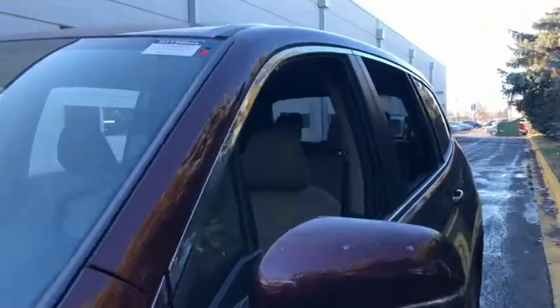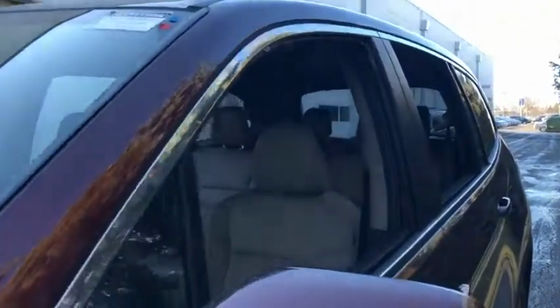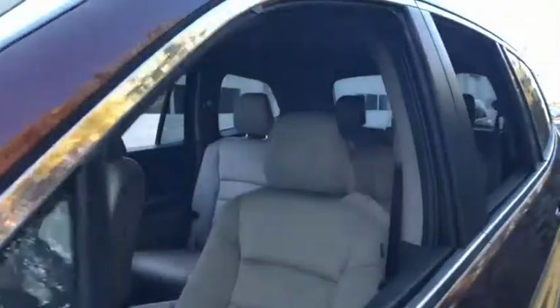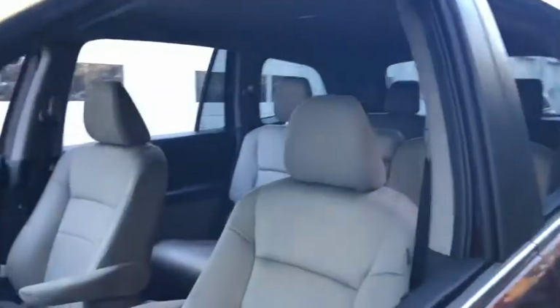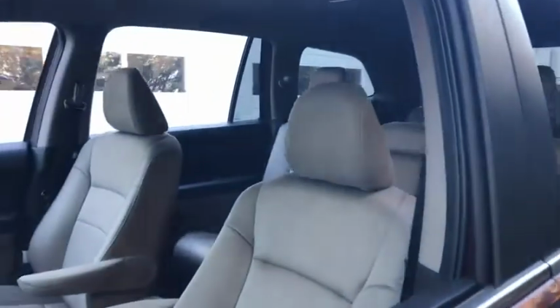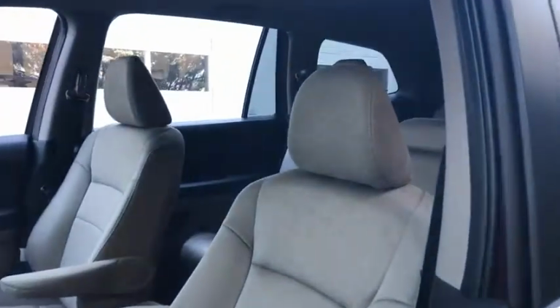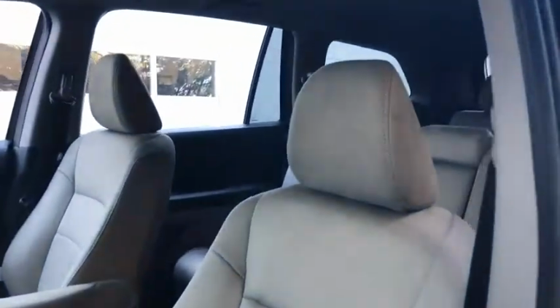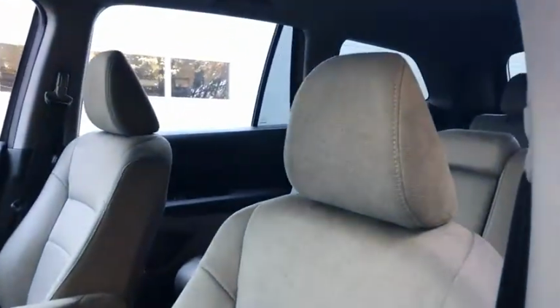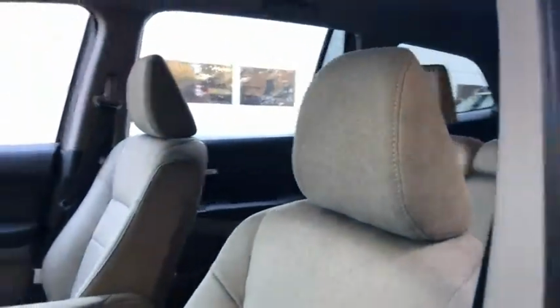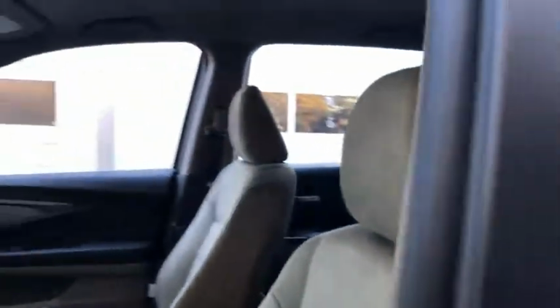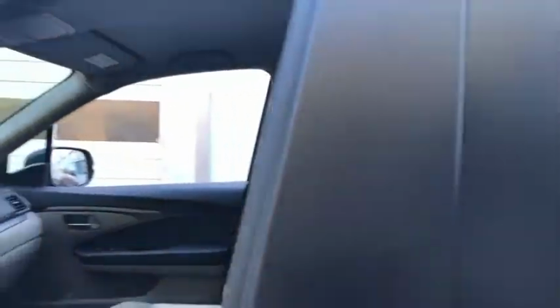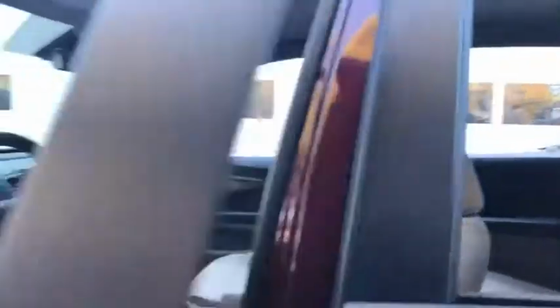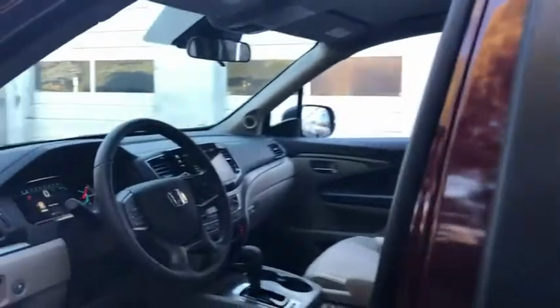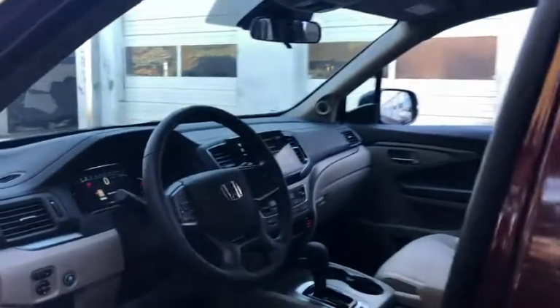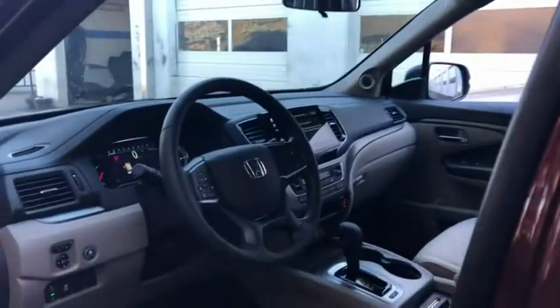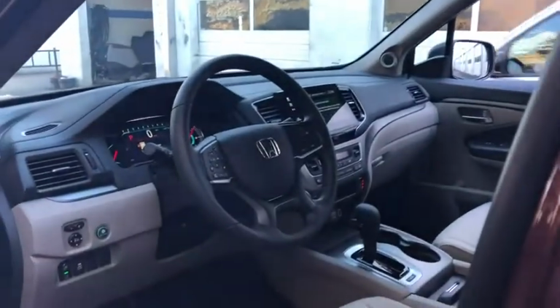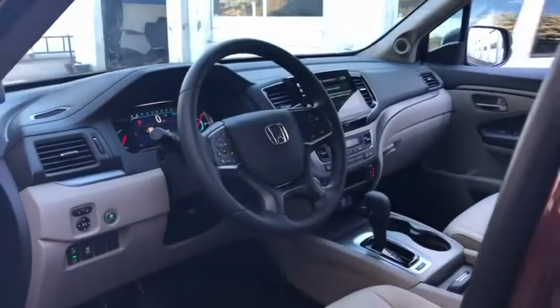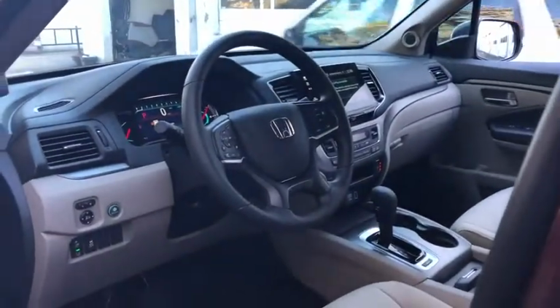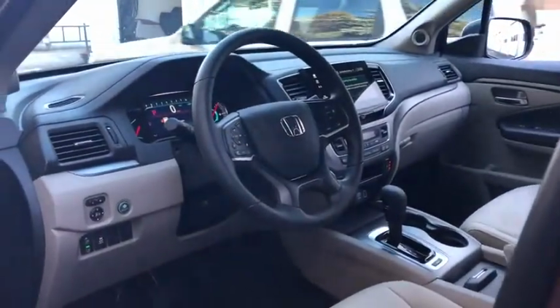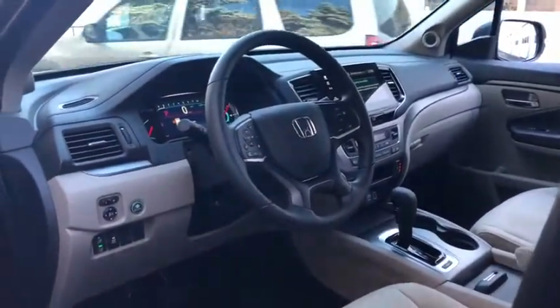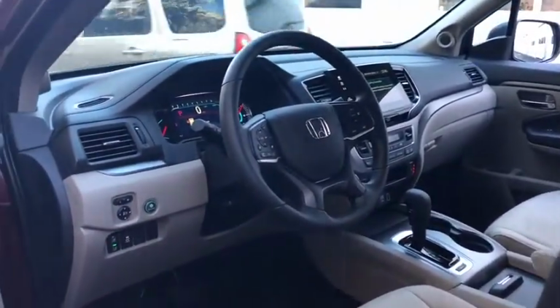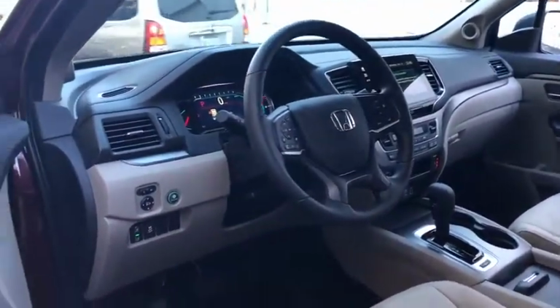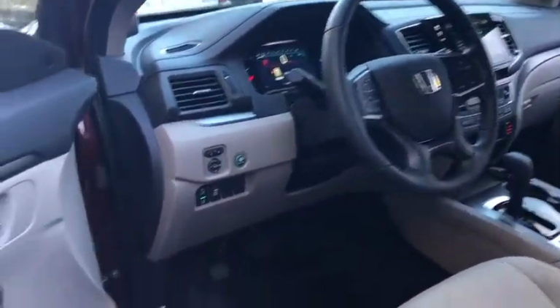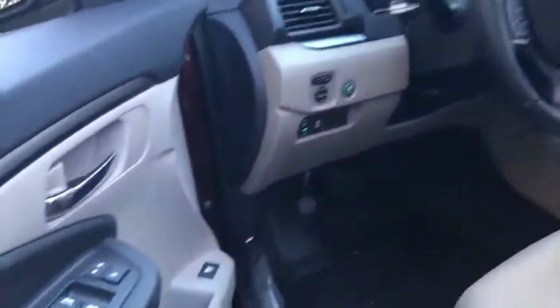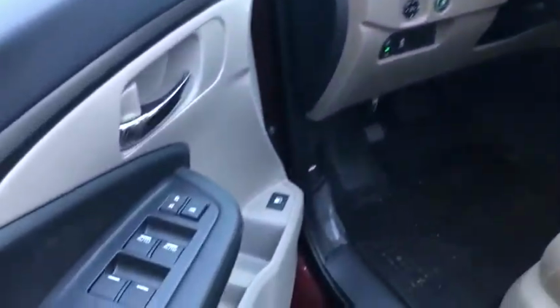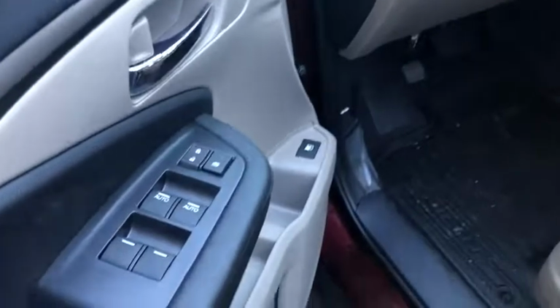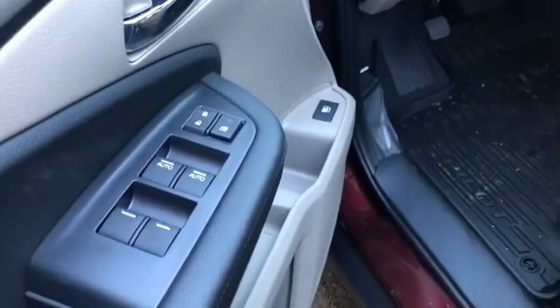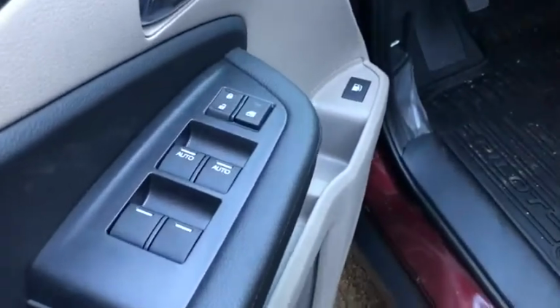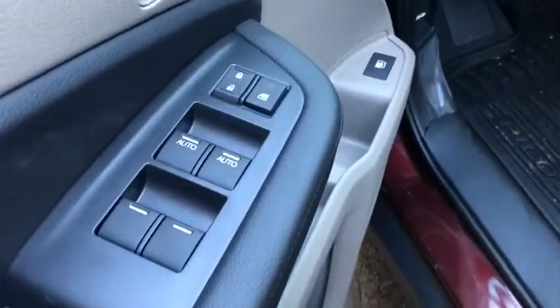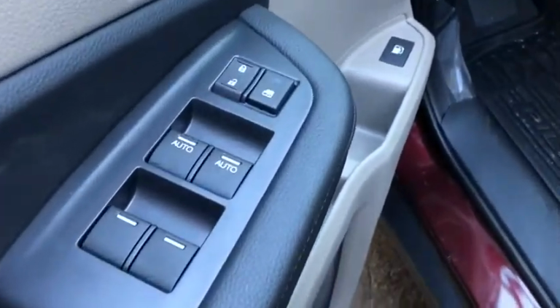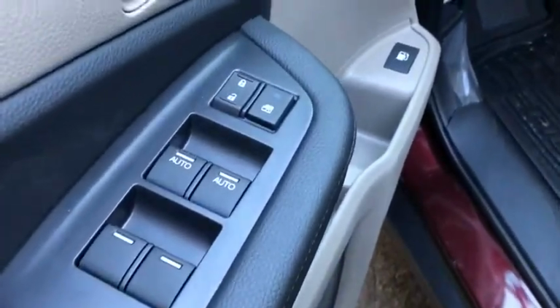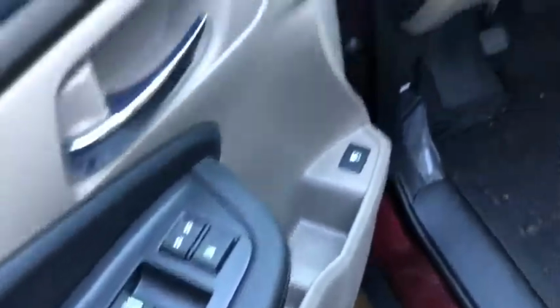Traction control. Dual airbags. Power steering. Alloy wheels. Four-wheel disc brakes. Electronic stability control. Fog lights. Power windows. Heated front seats. Trip computer. Security system.